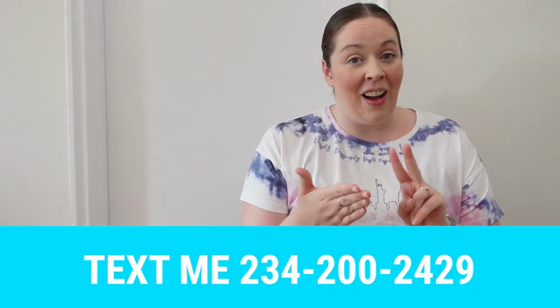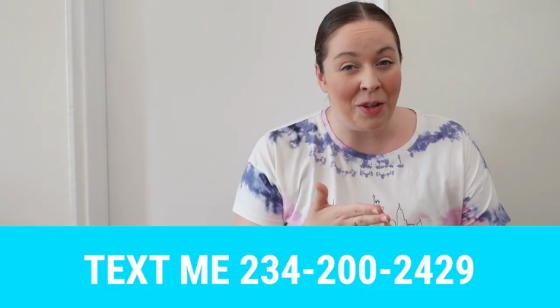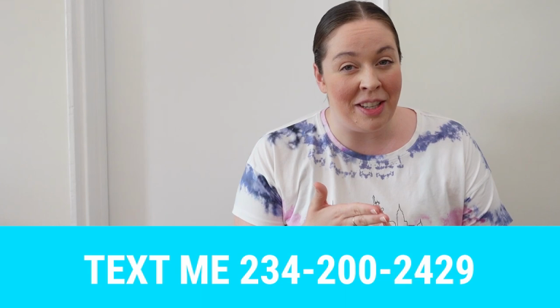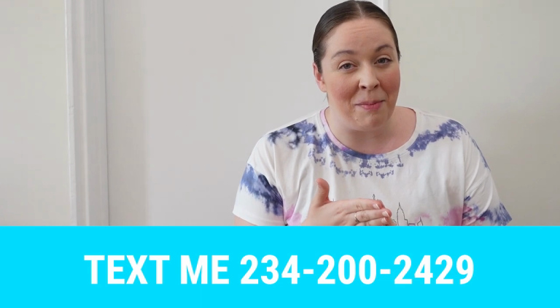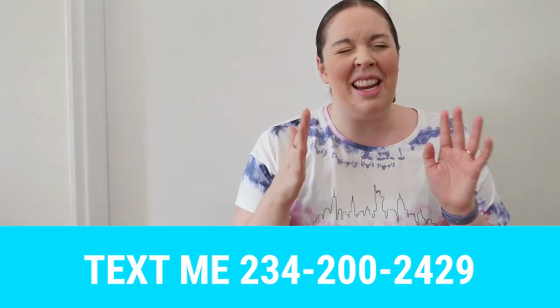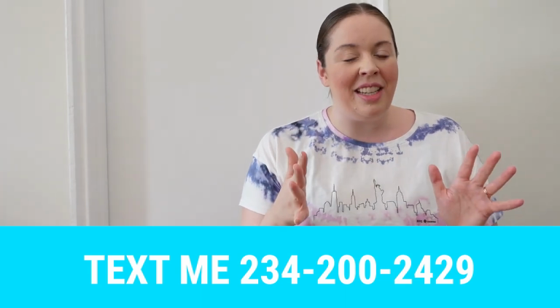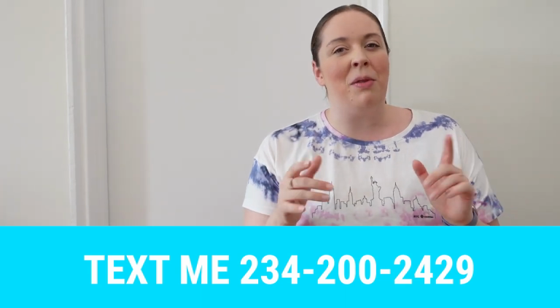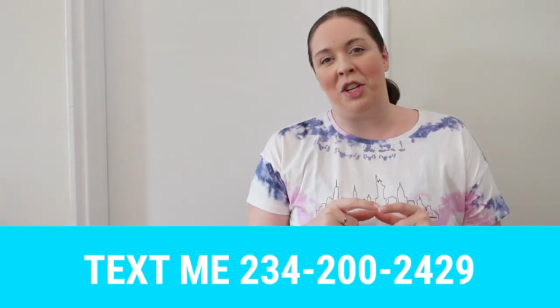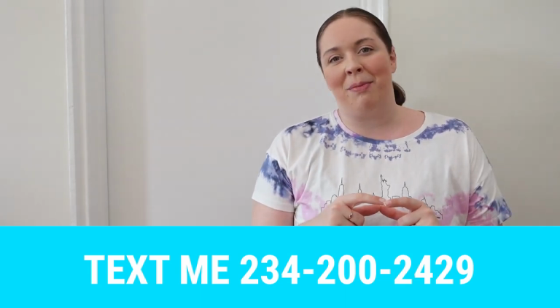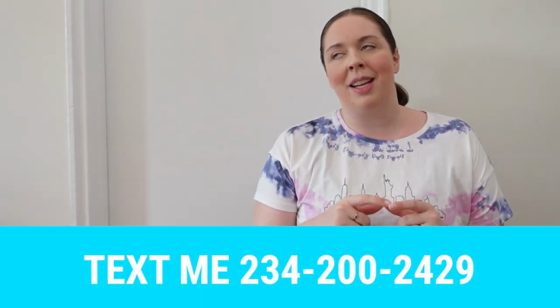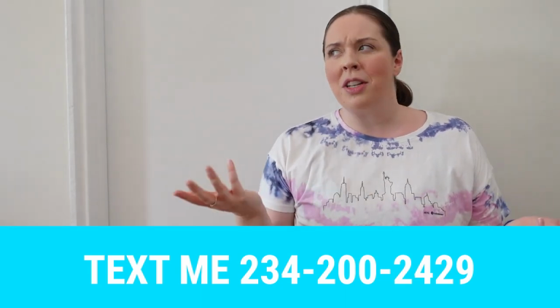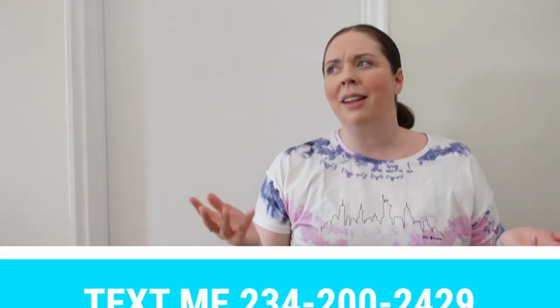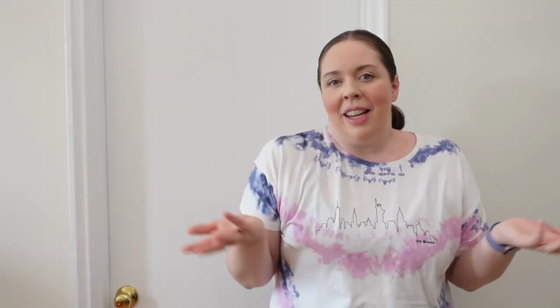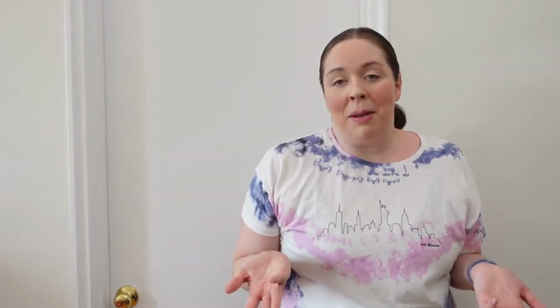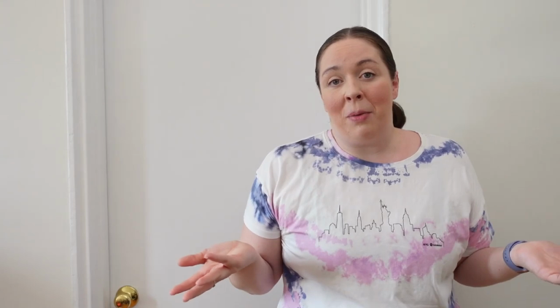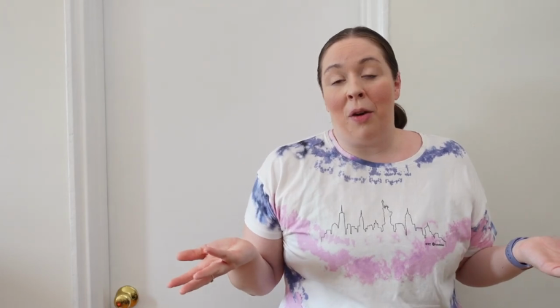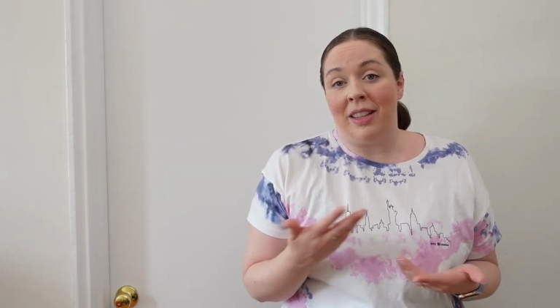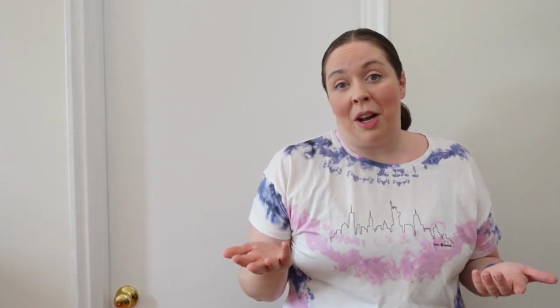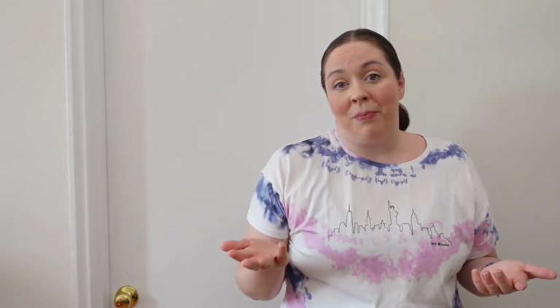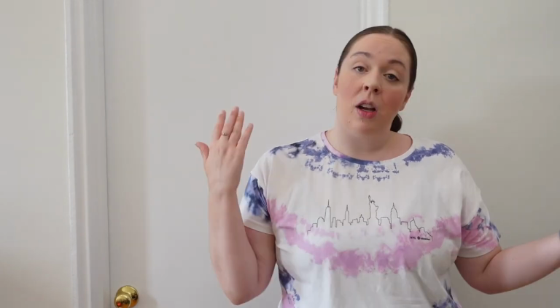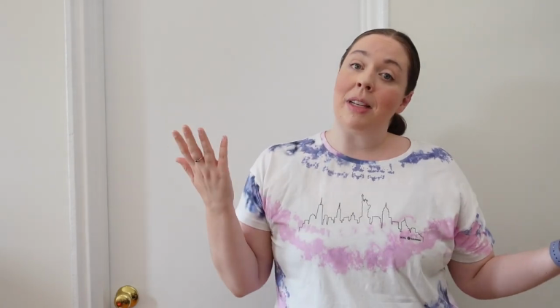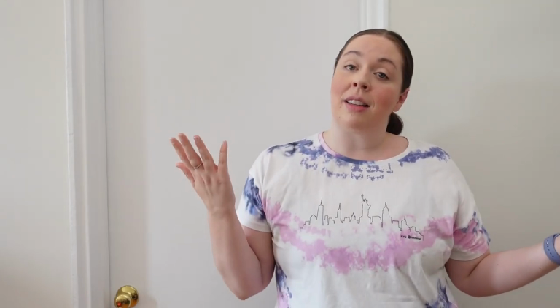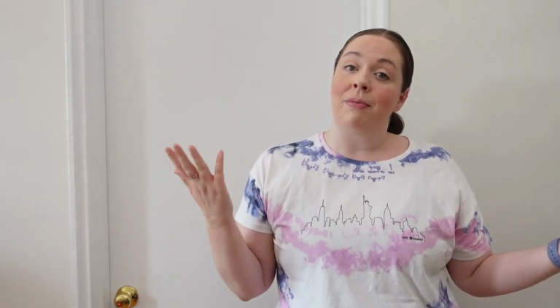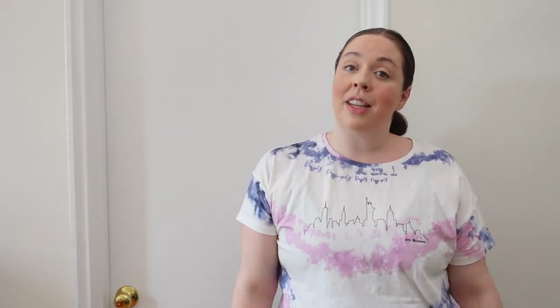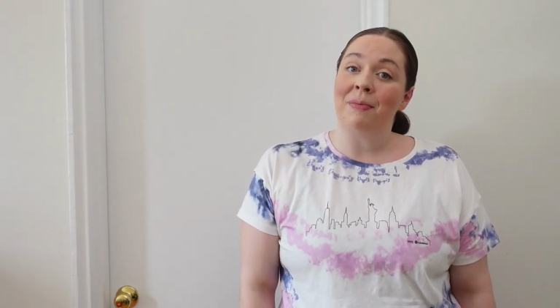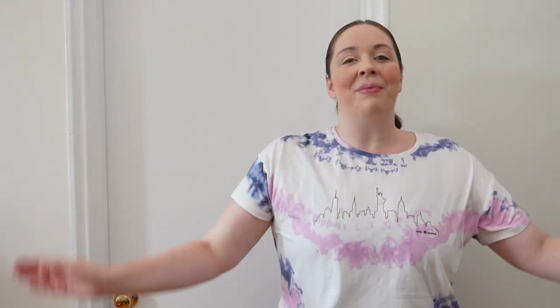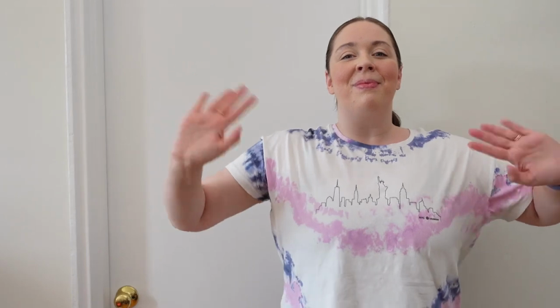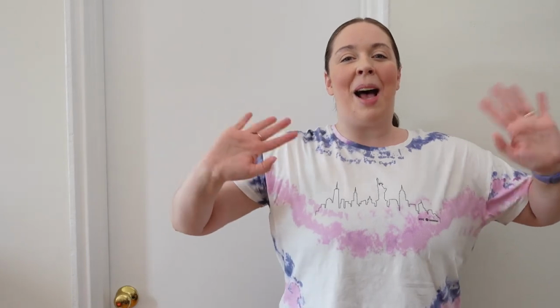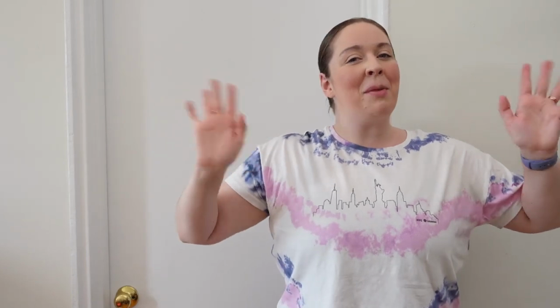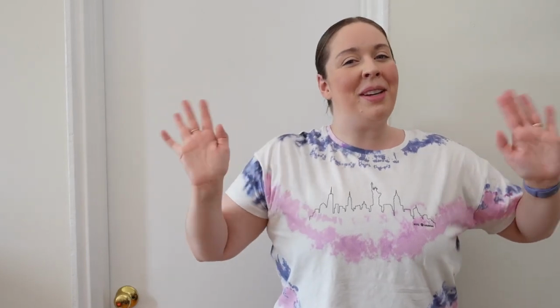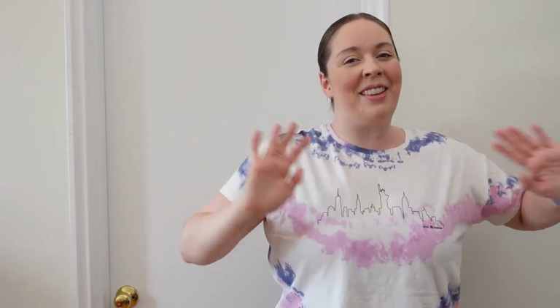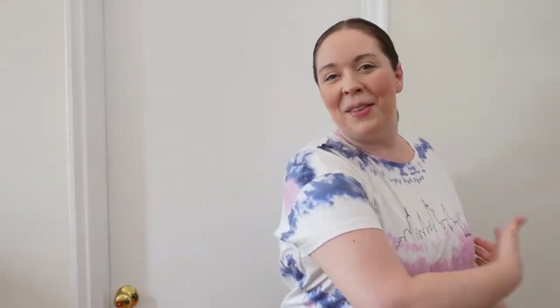I also have an Instagram — if you need to DM me with screenshots, Instagram seems to be the way to go. Or reach out via my text list. I'll see you there. Happy Summer 2022!